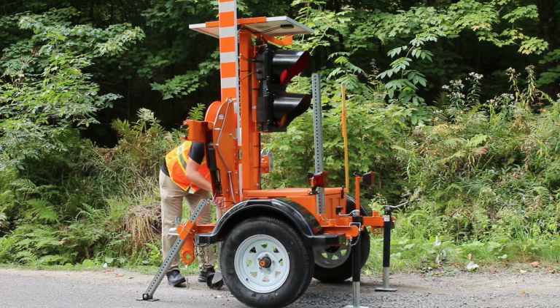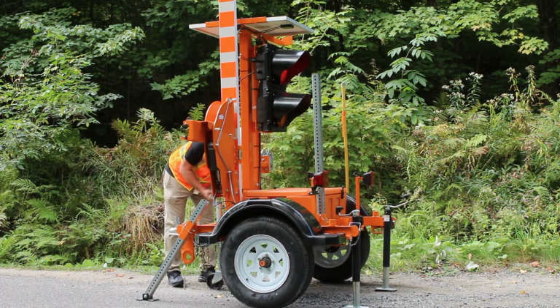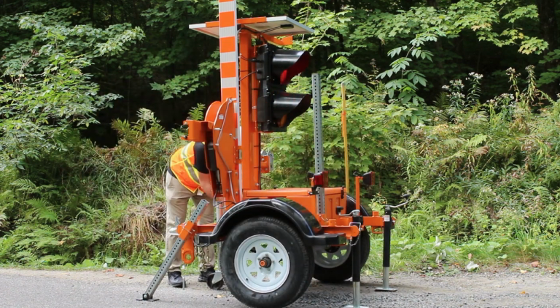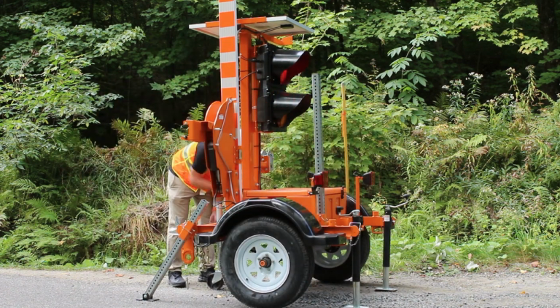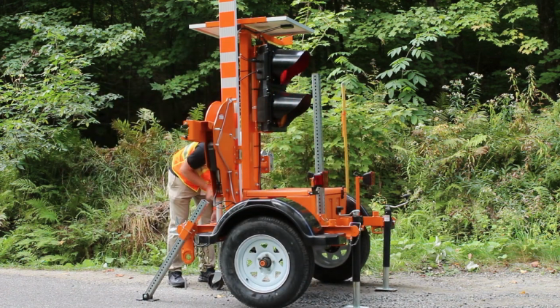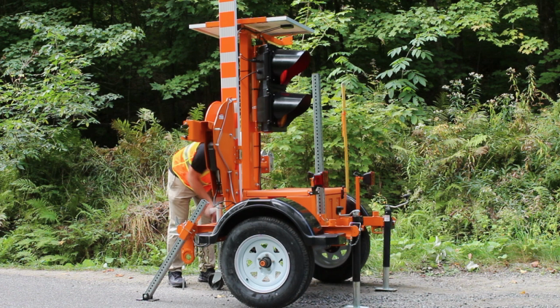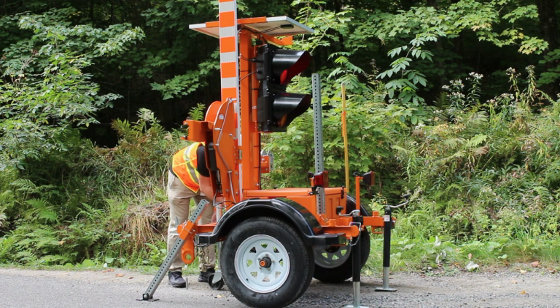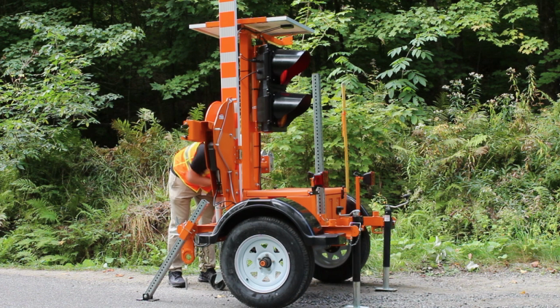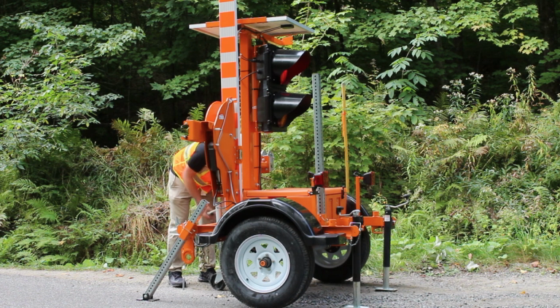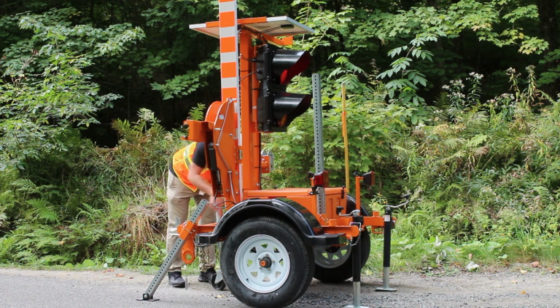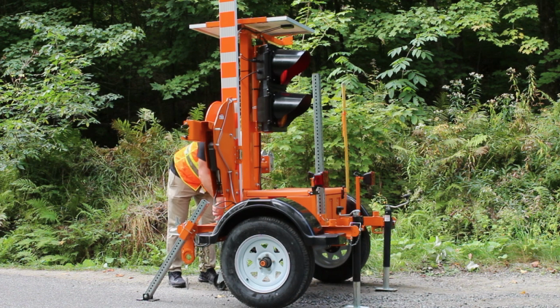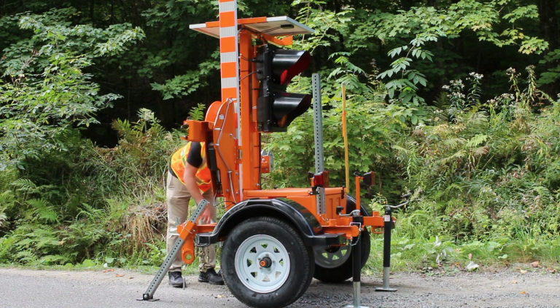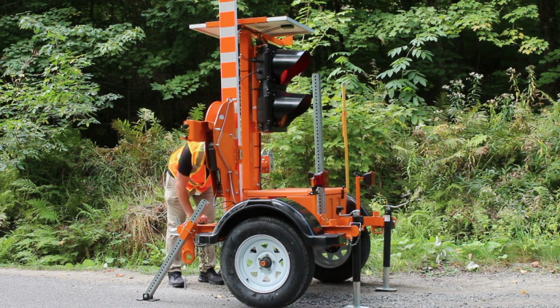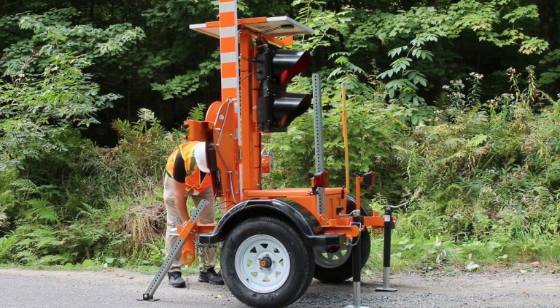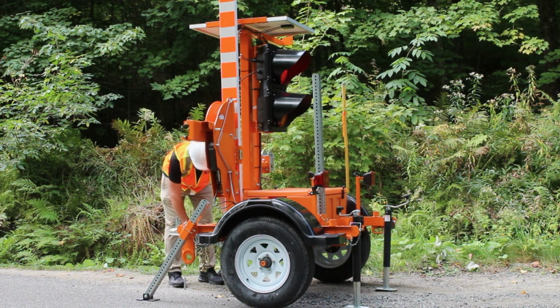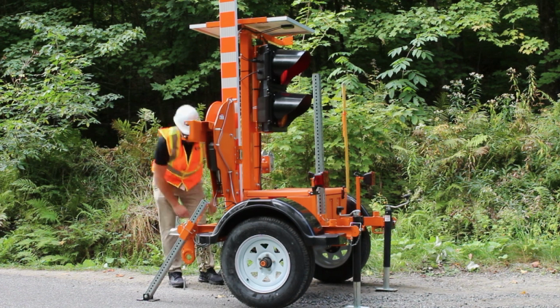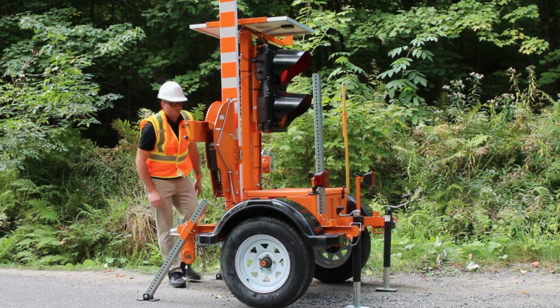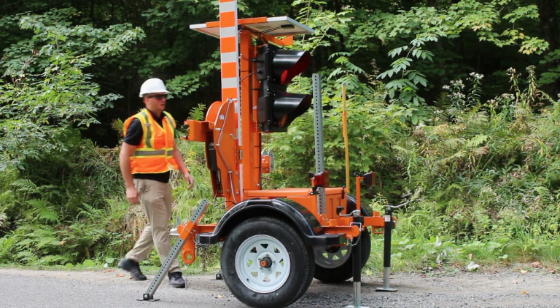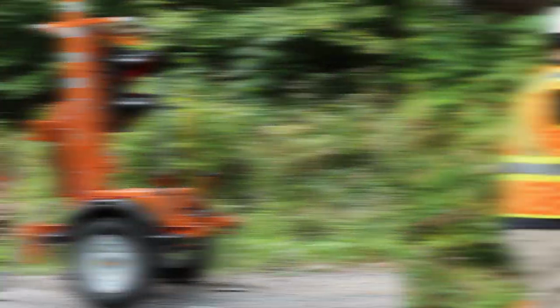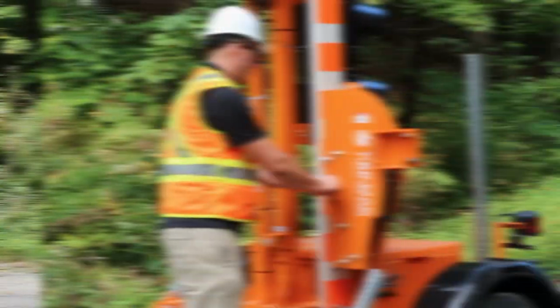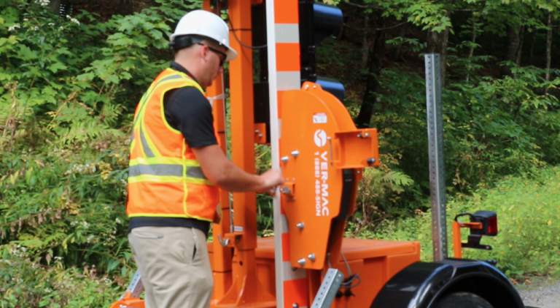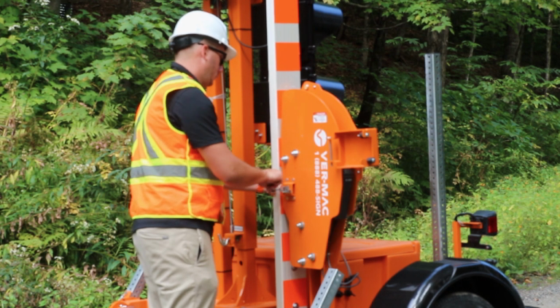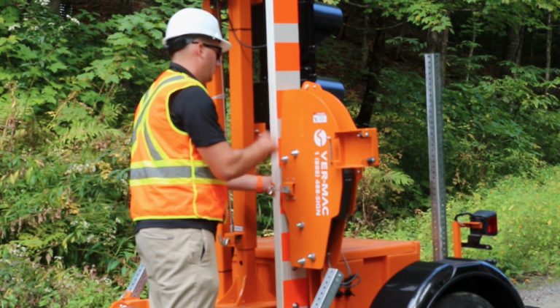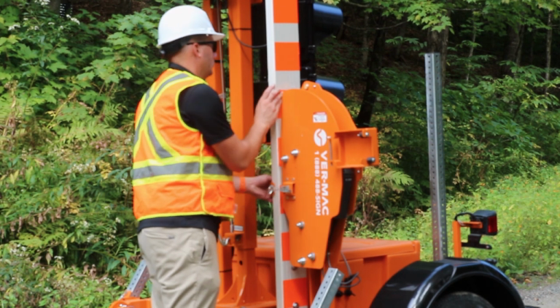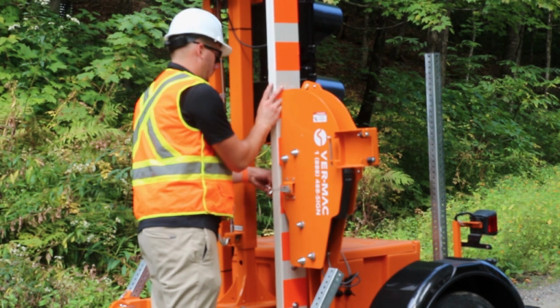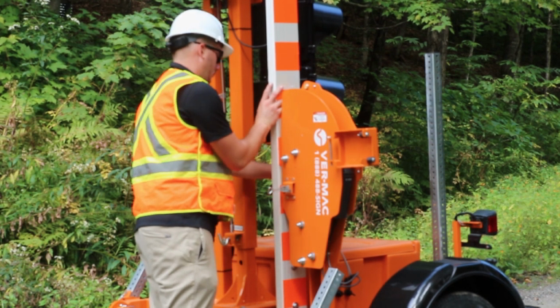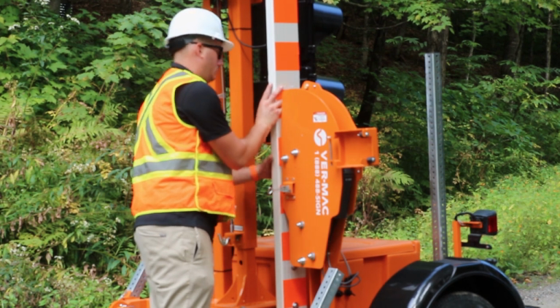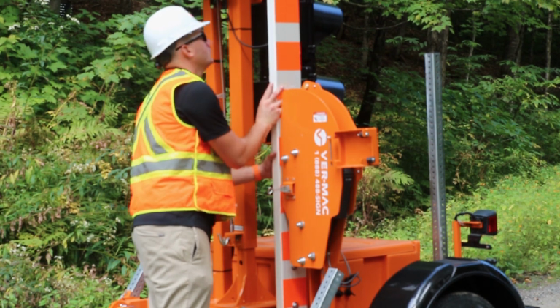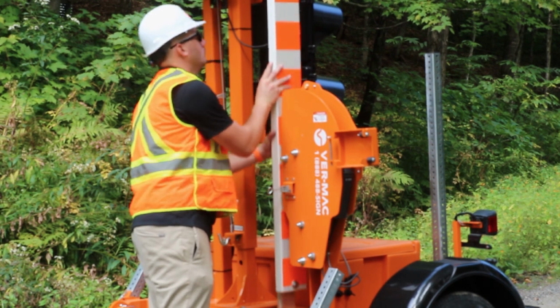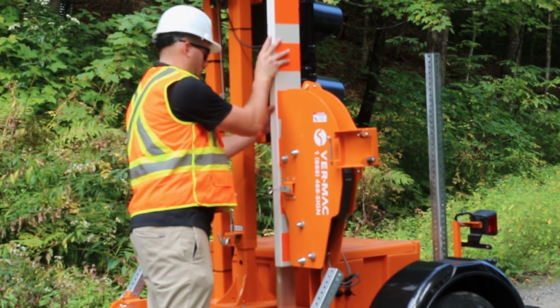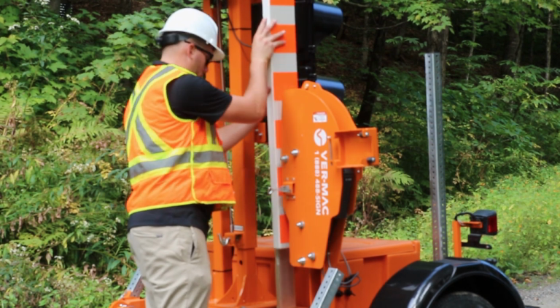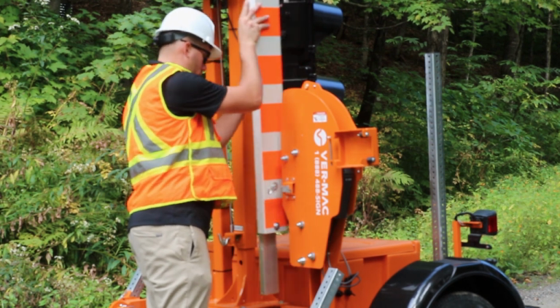Raise the central wheel jack and lock it into transport position. Install the gate and secure it.